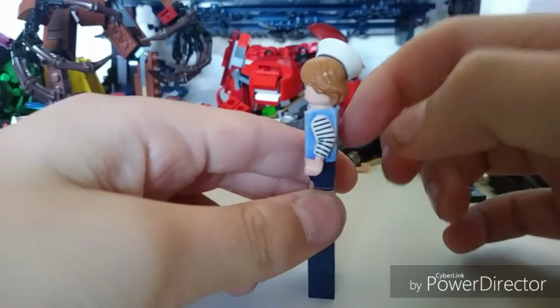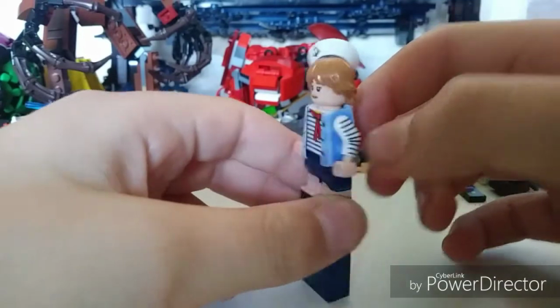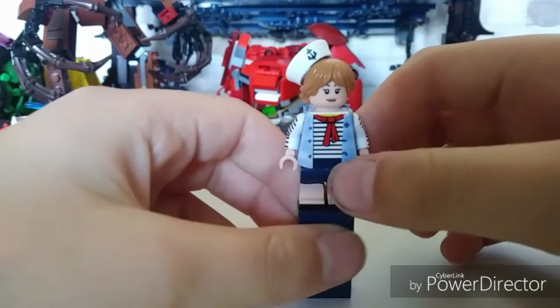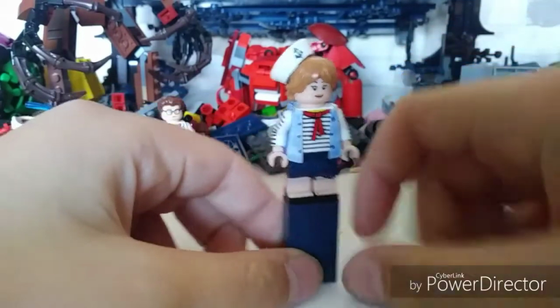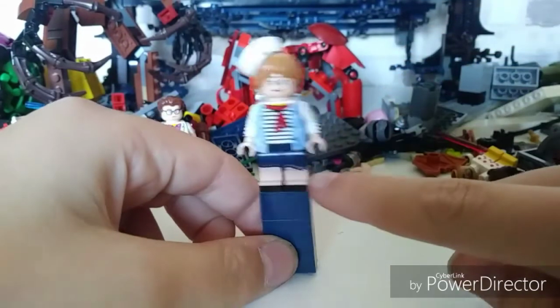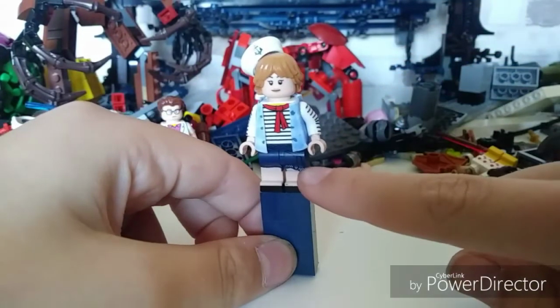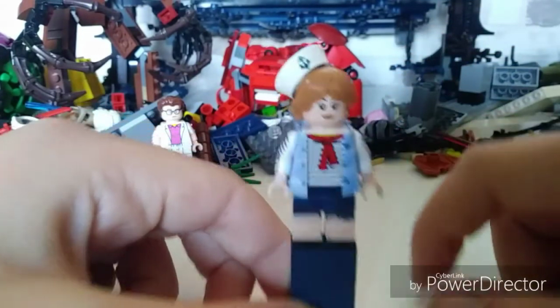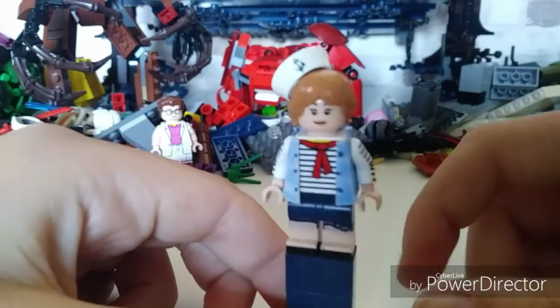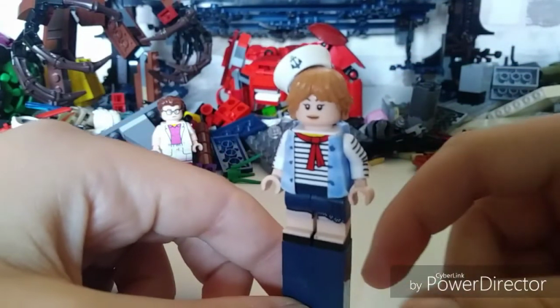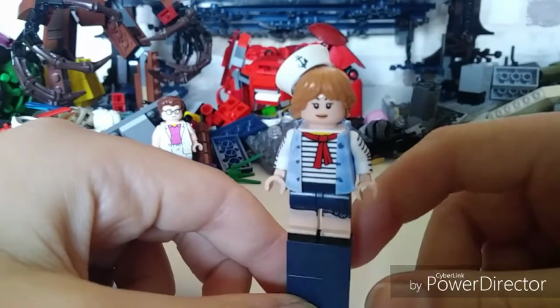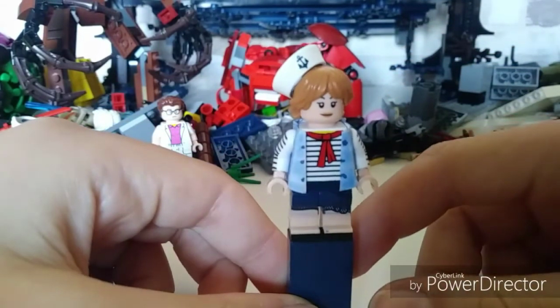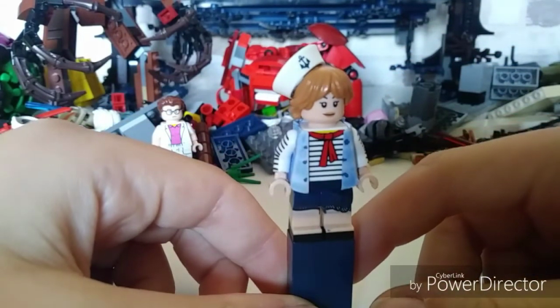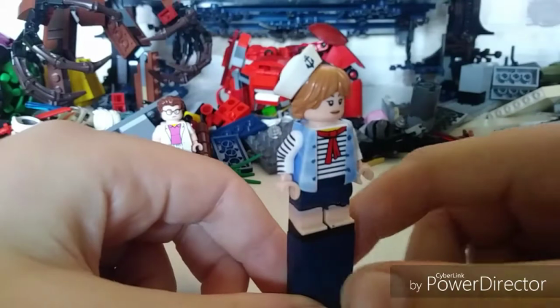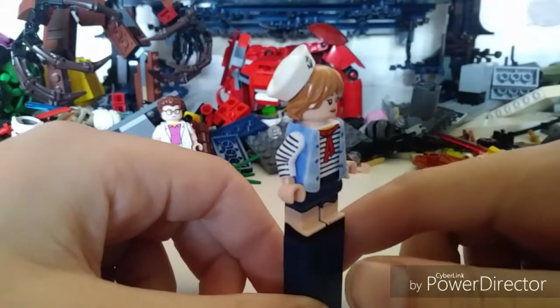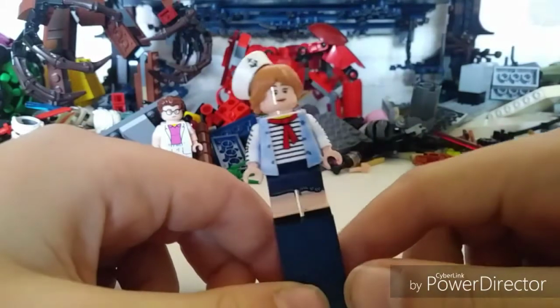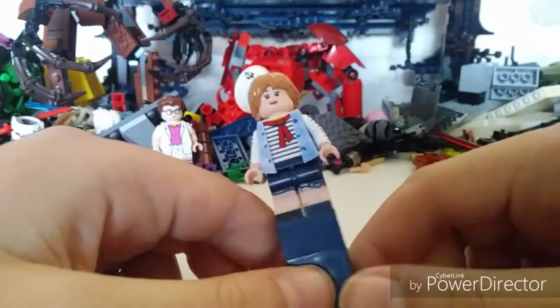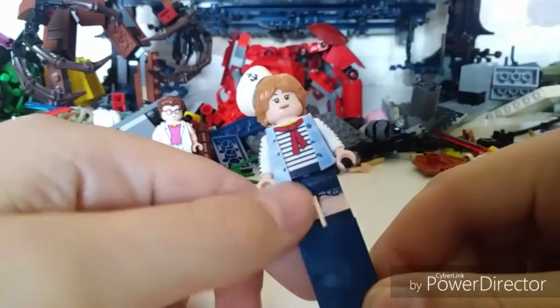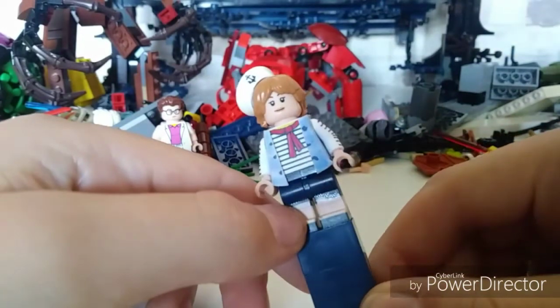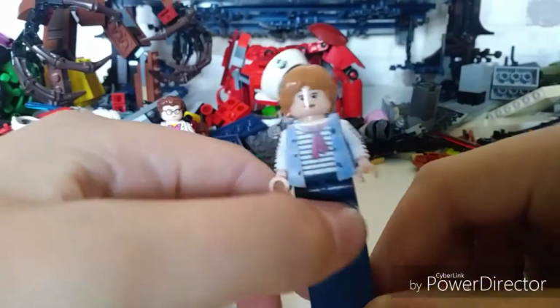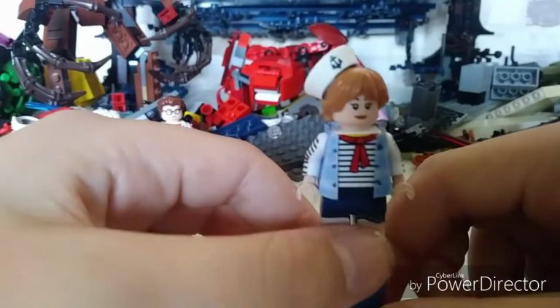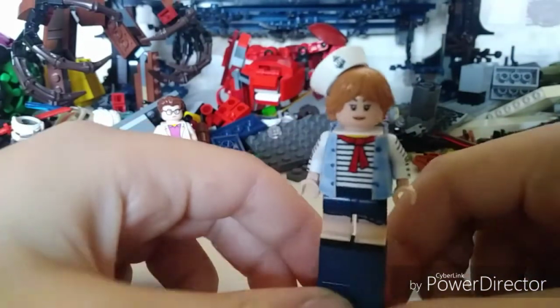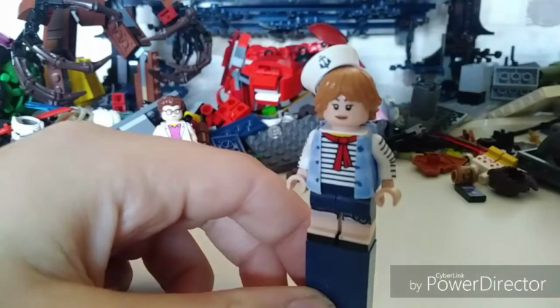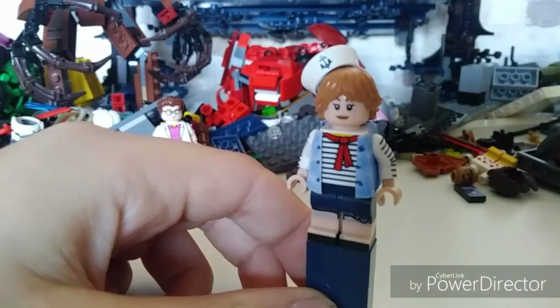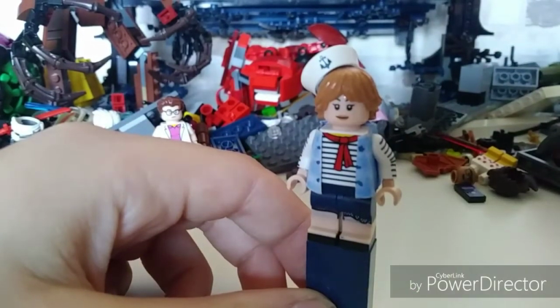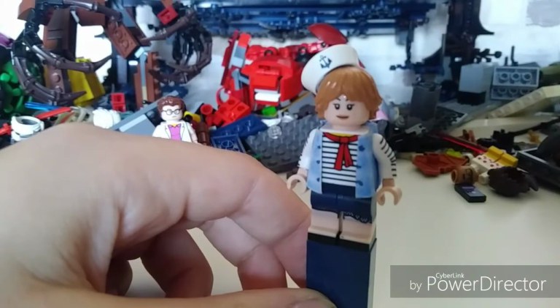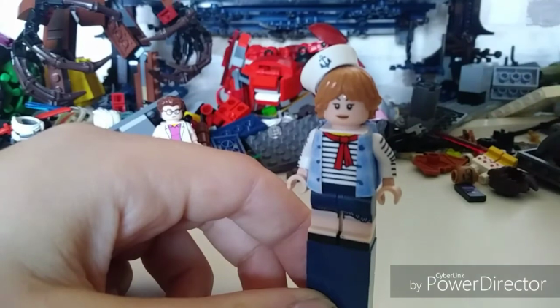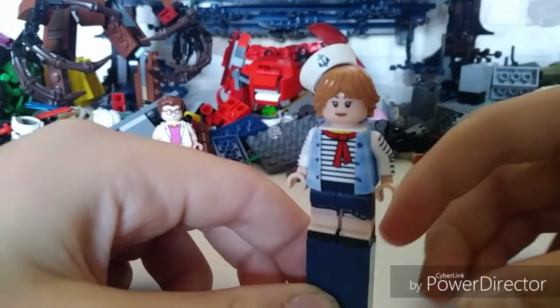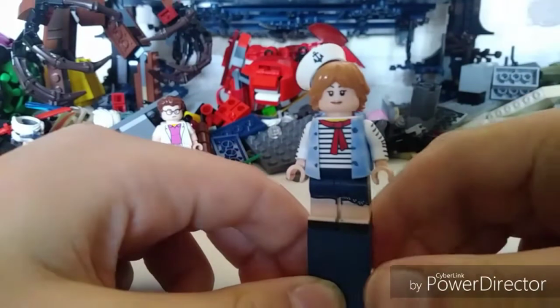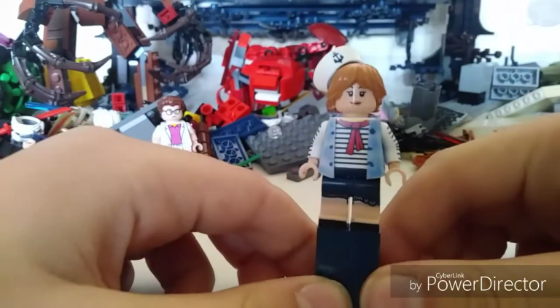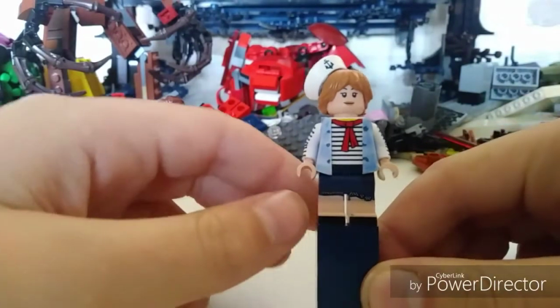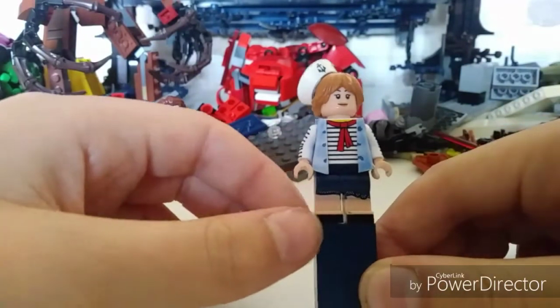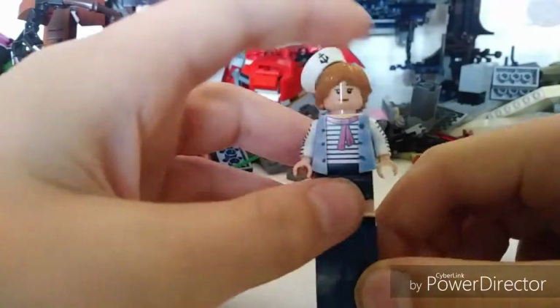I've got my own custom blue waistcoat on it just to complete the look. The legs are from Tina Goldstein from LEGO Harry Potter, because she wears a skirt, not shorts — like Steve — the girl's outfit is a bit different.